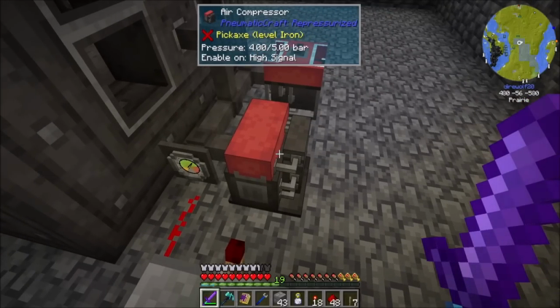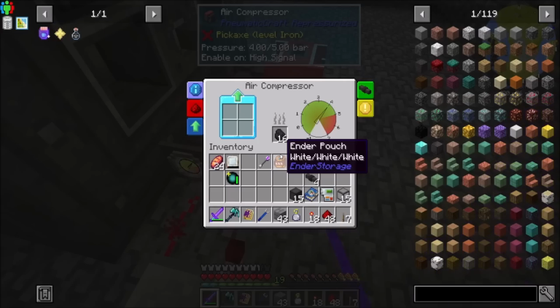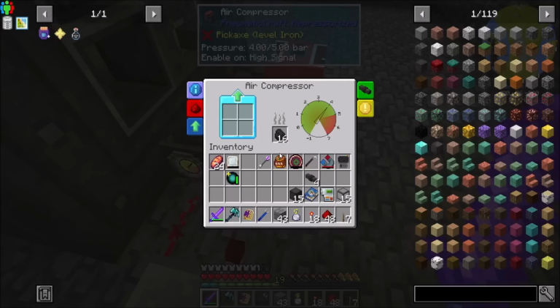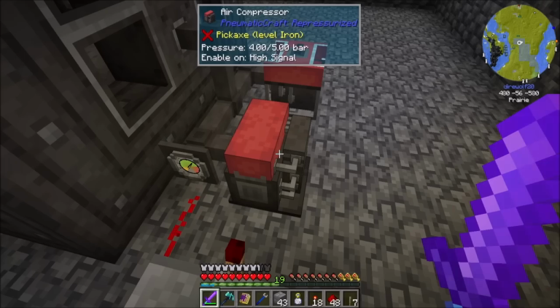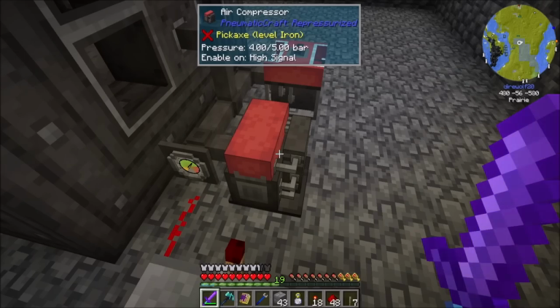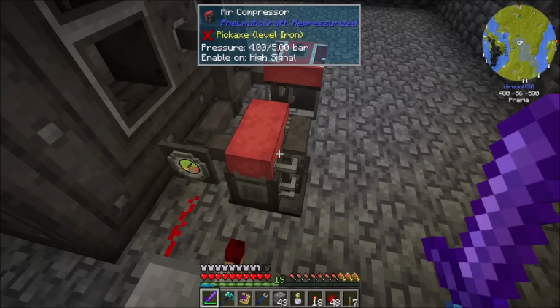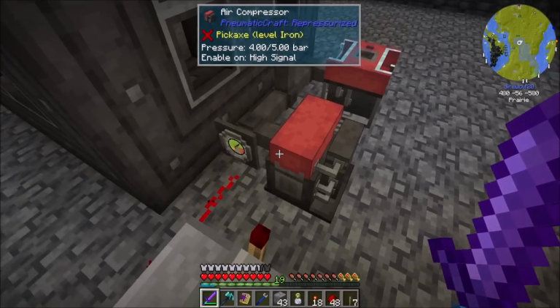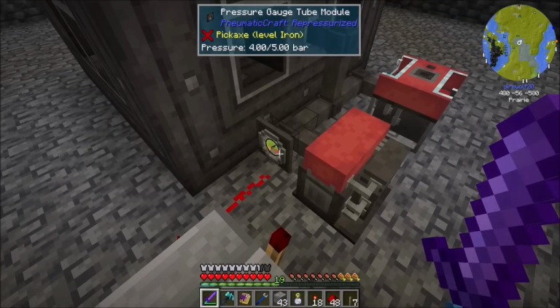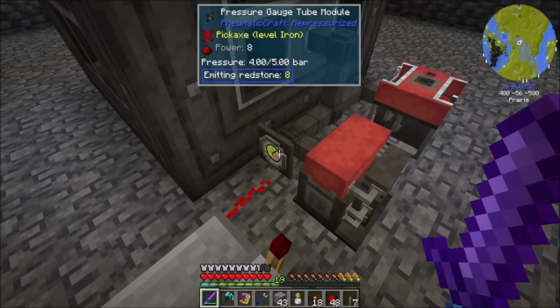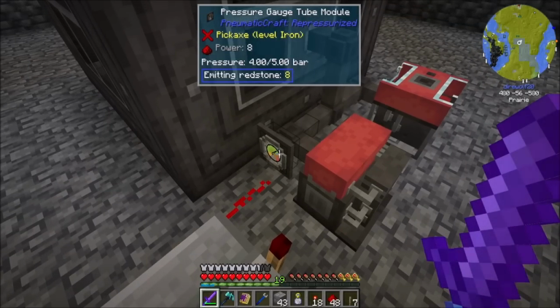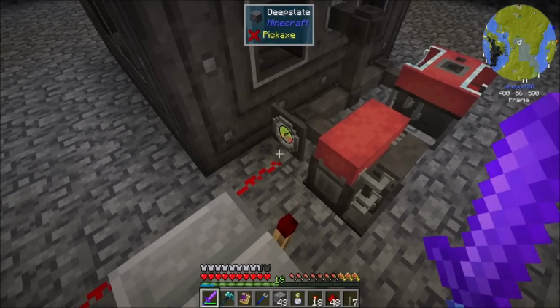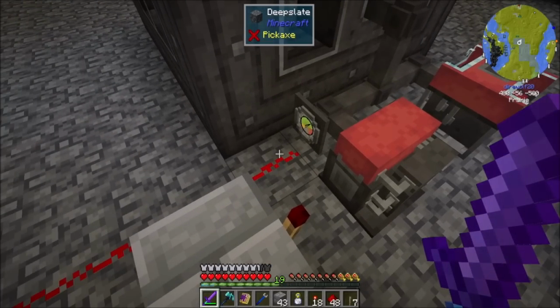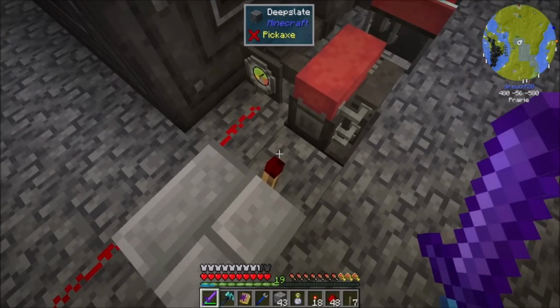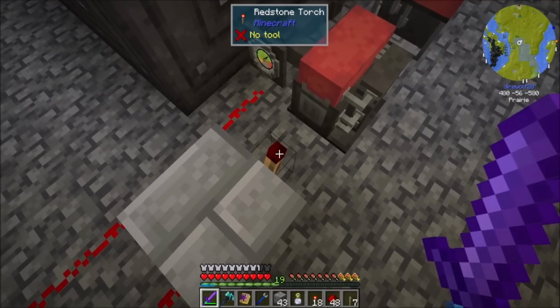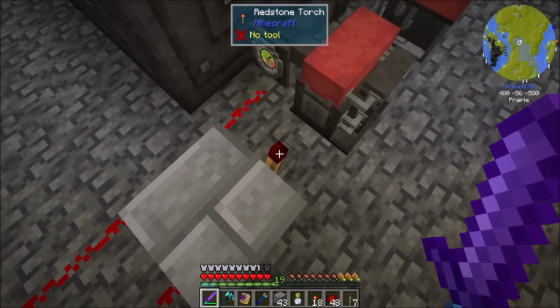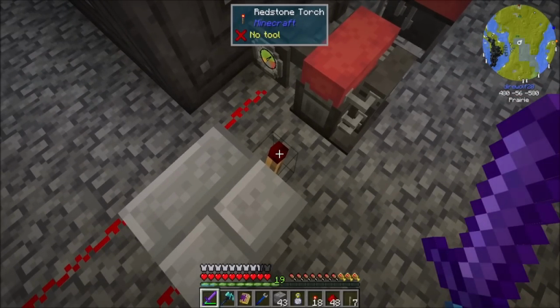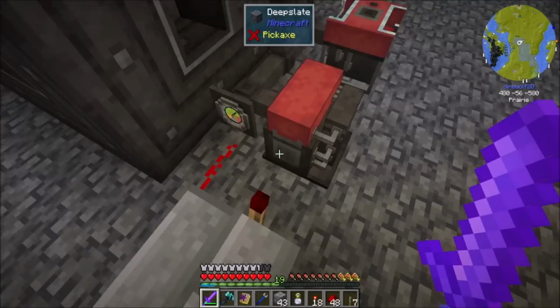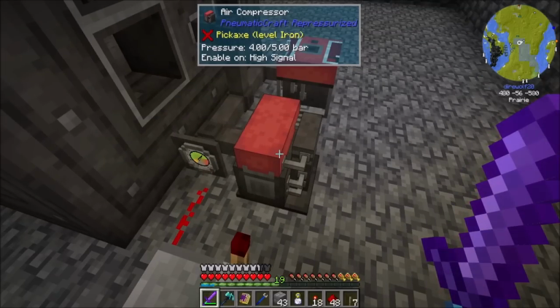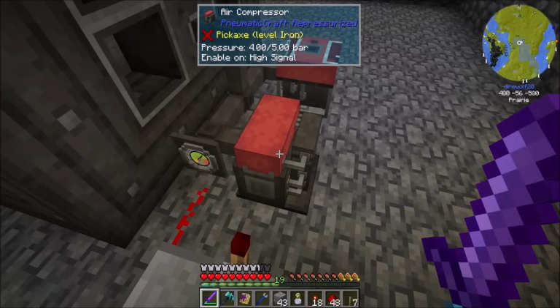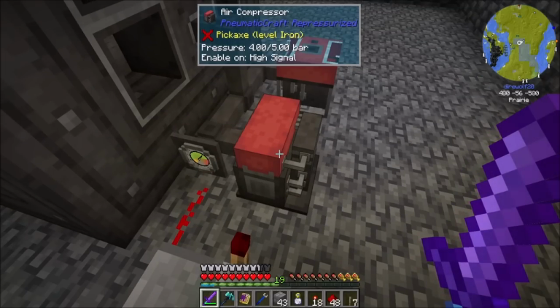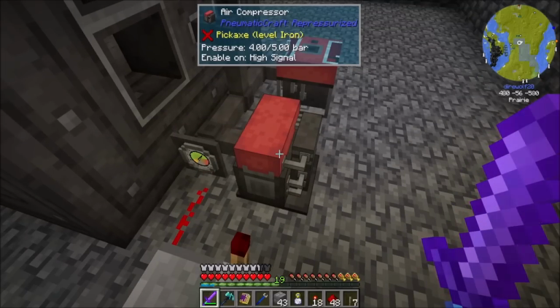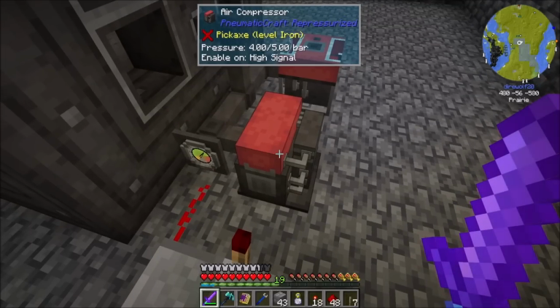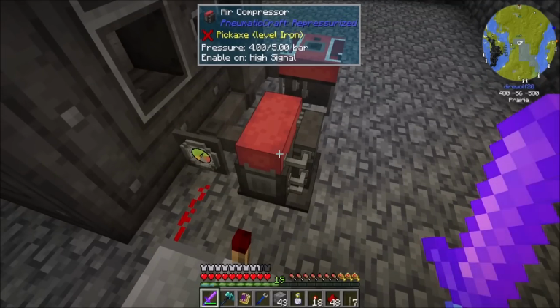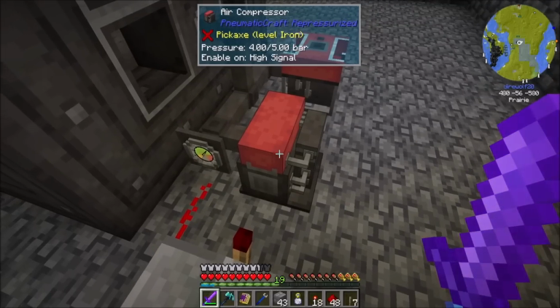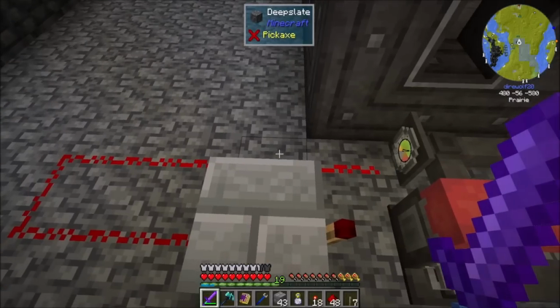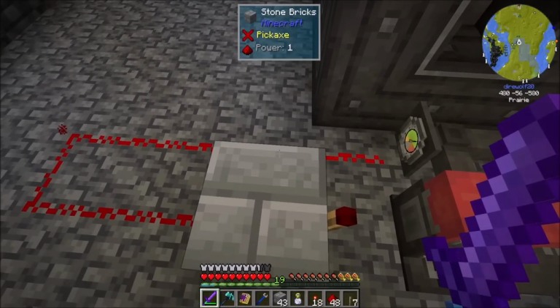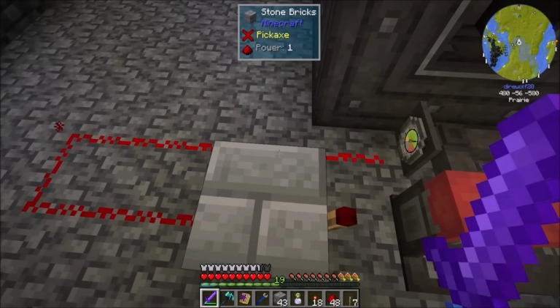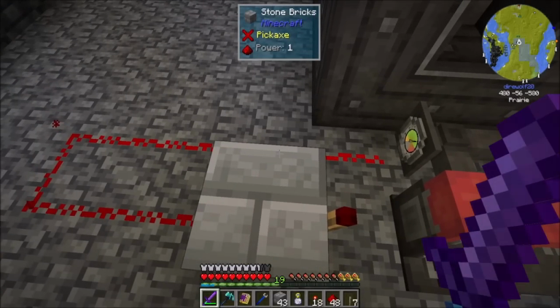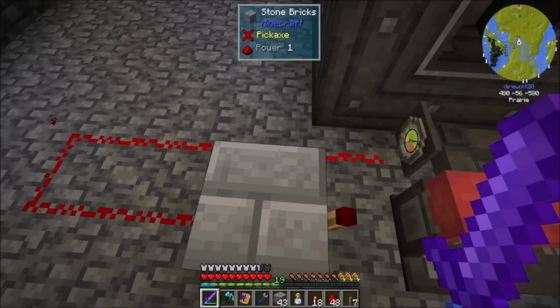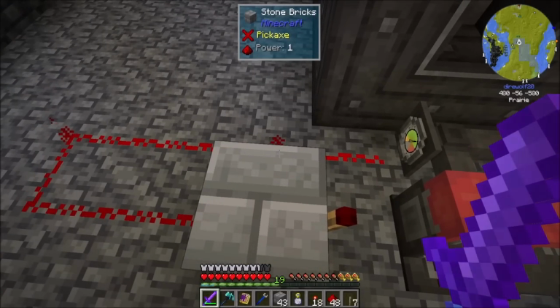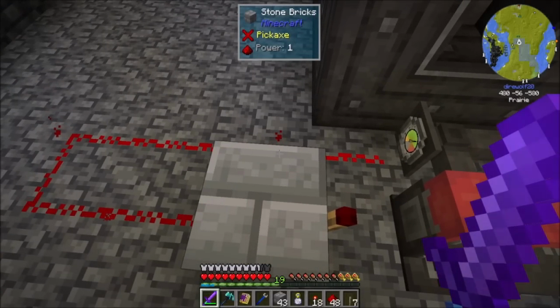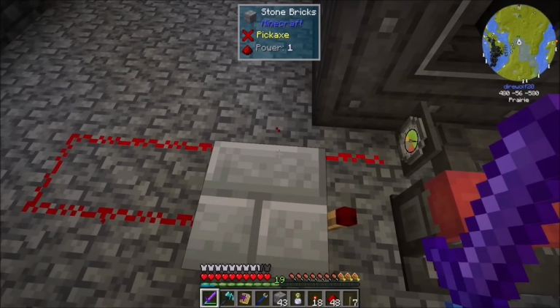Not bad. The redstone dust is enough such that it's turning off the redstone torch and hitting us right at 4 bars. So if we drop, then we'll turn off the redstone torch, allowing the compressor to run. Done deal. Not too shabby.